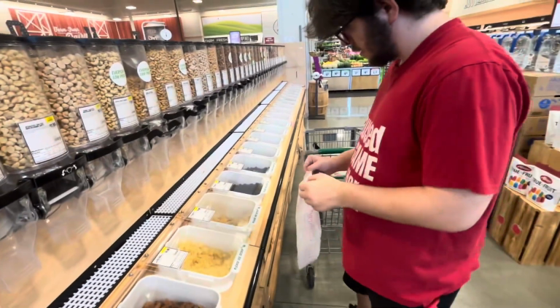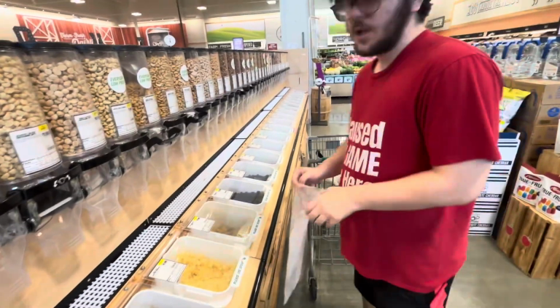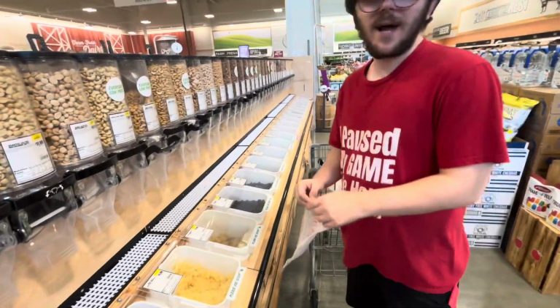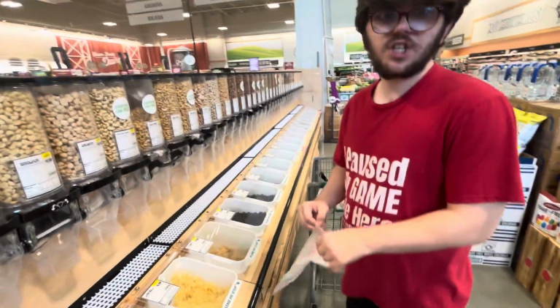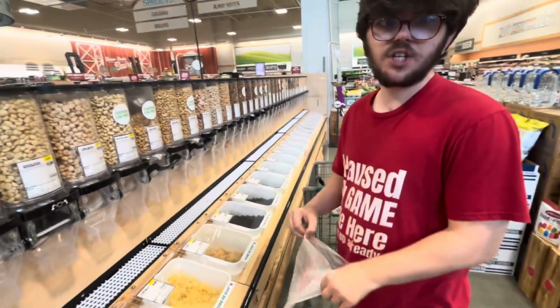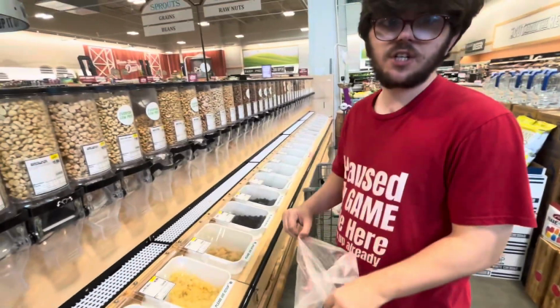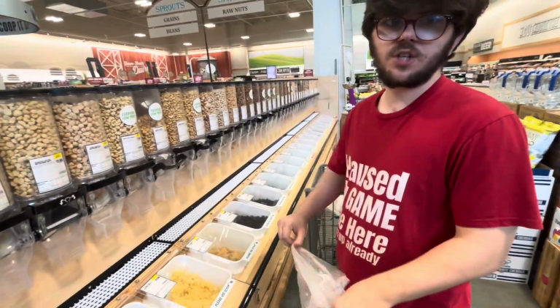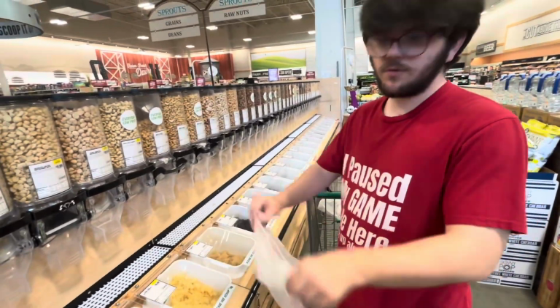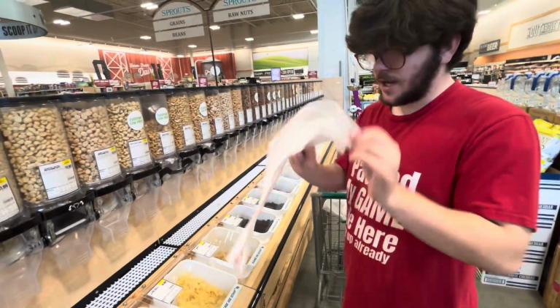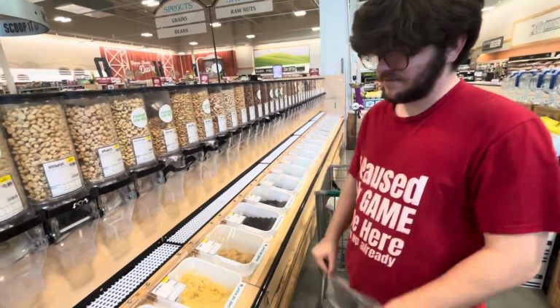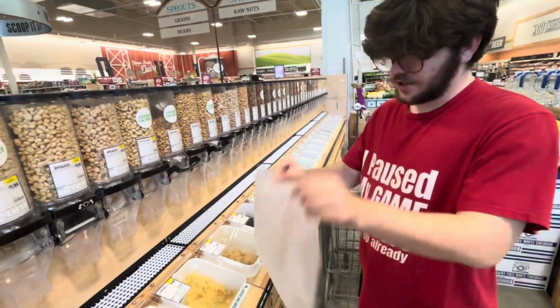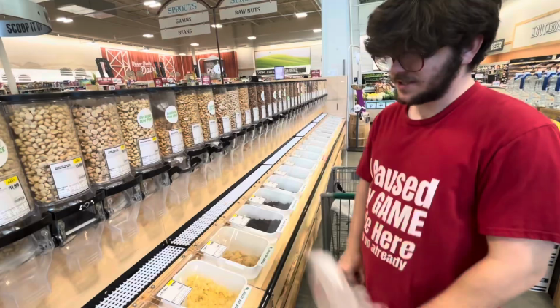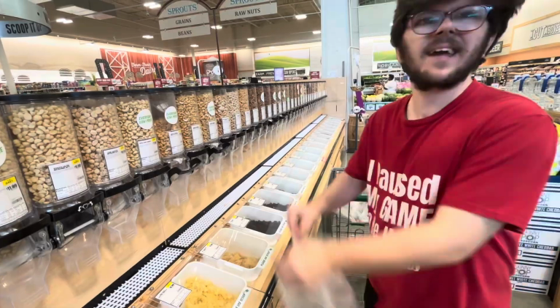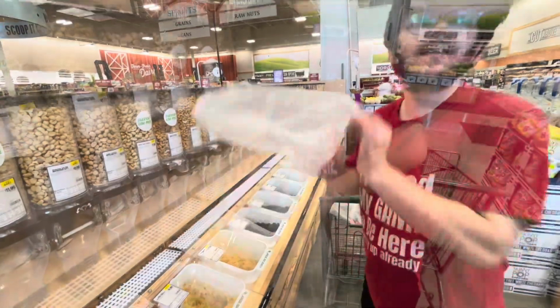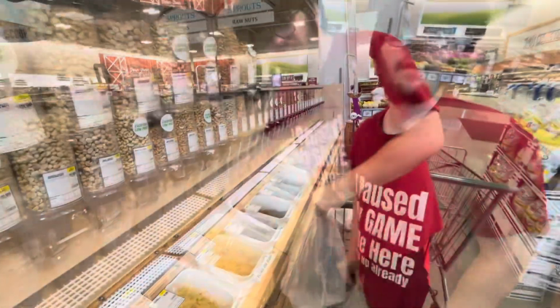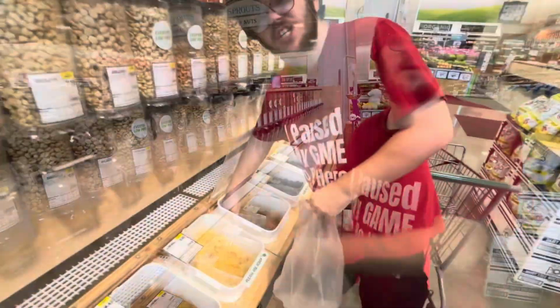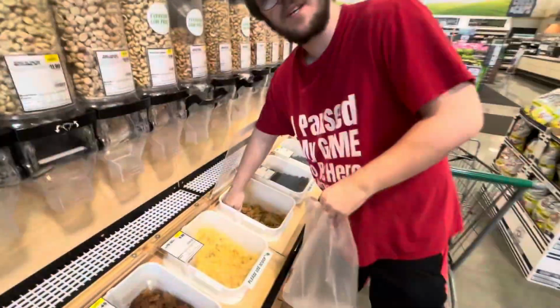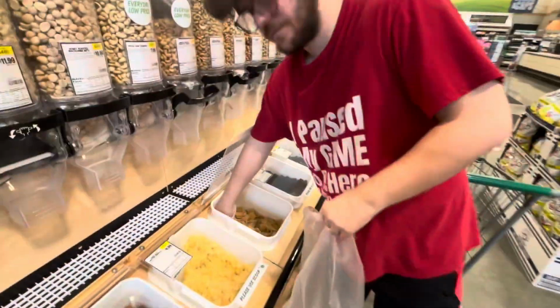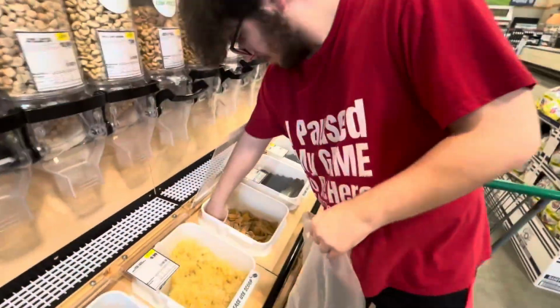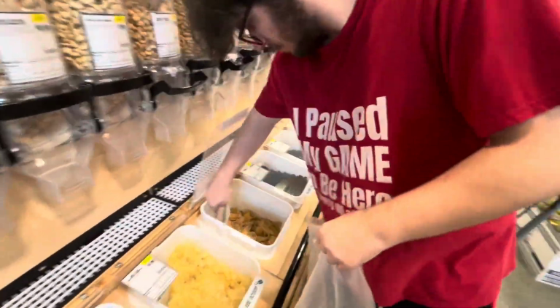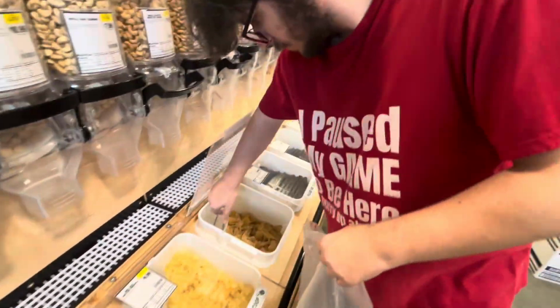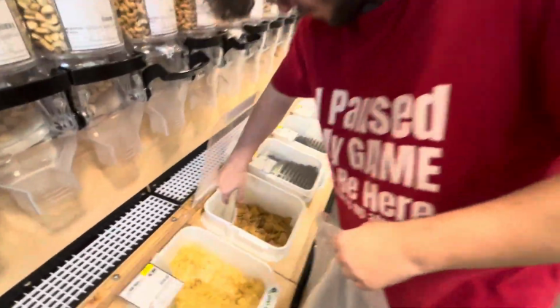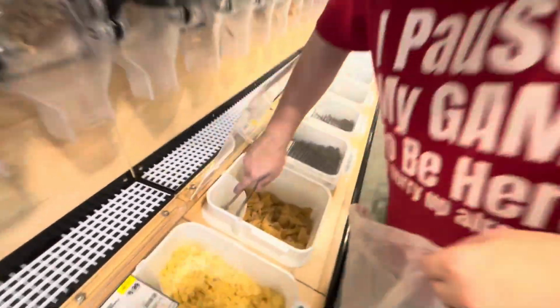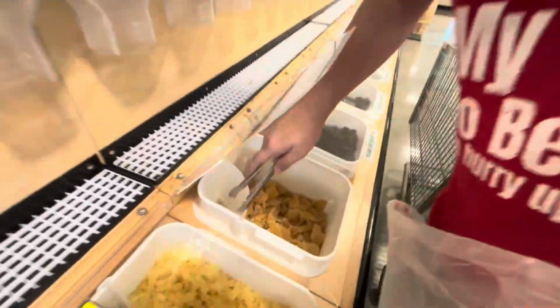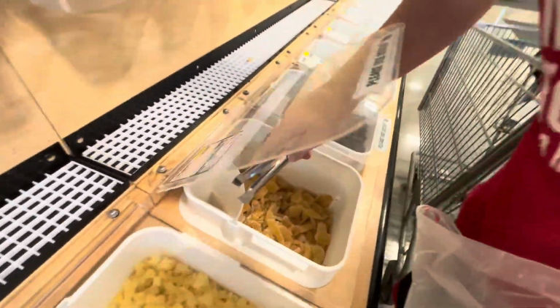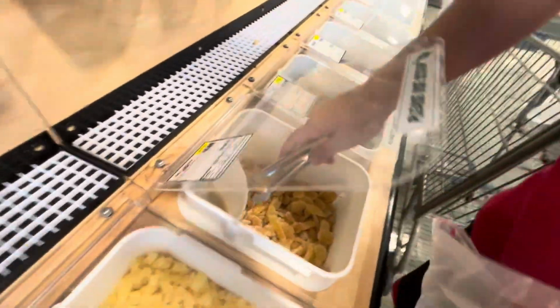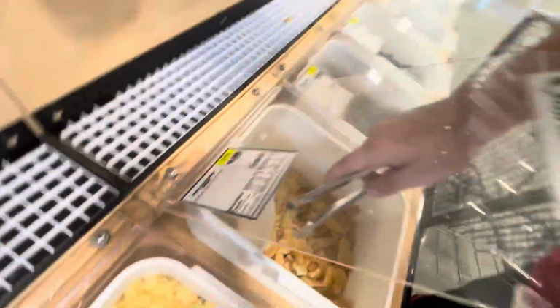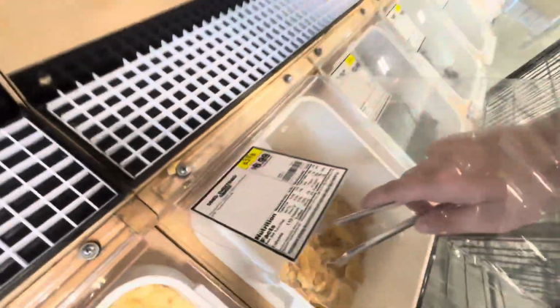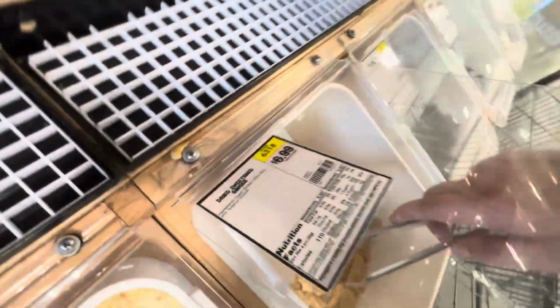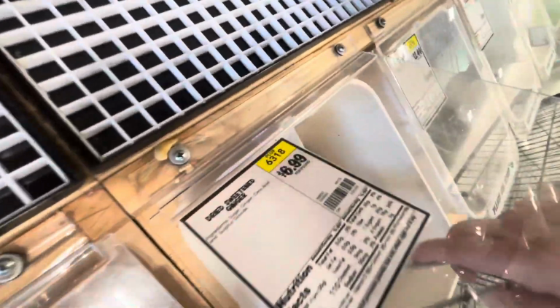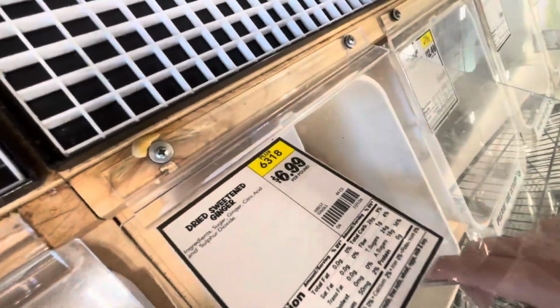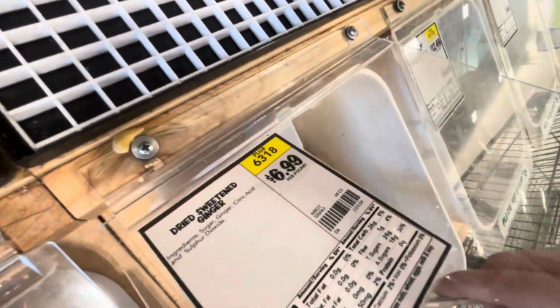Dried ginger to chew on for your stomach digestion. Dried sweetened ginger.